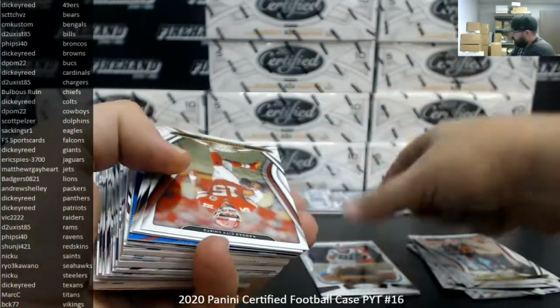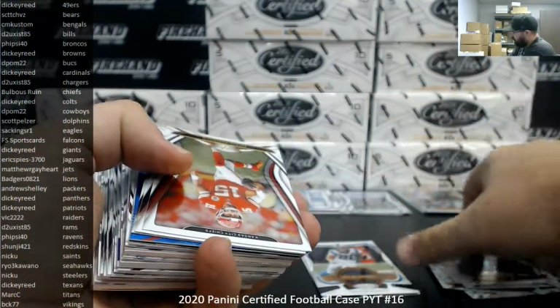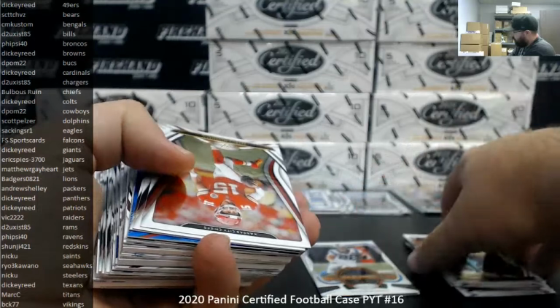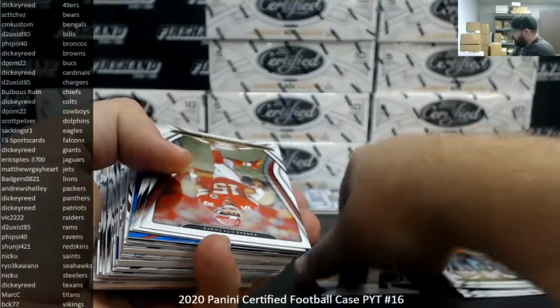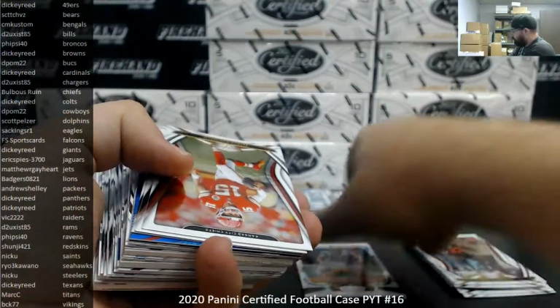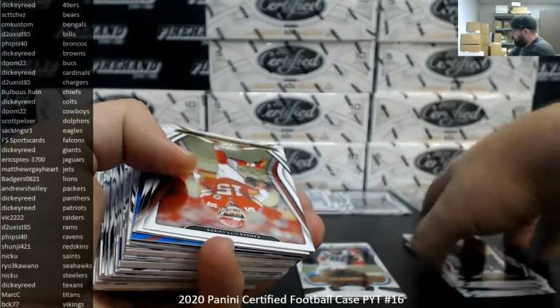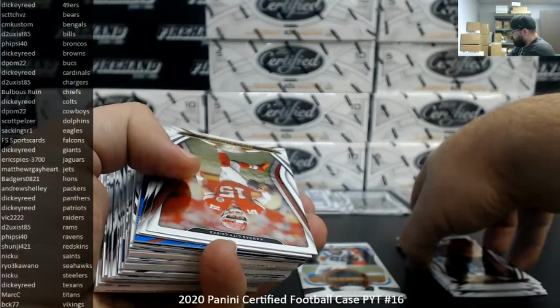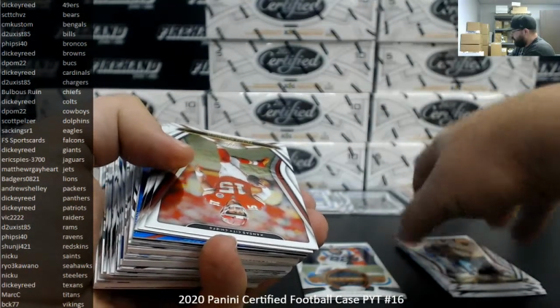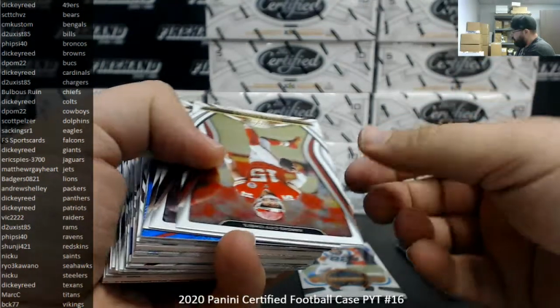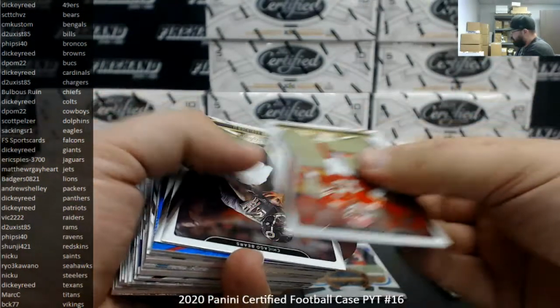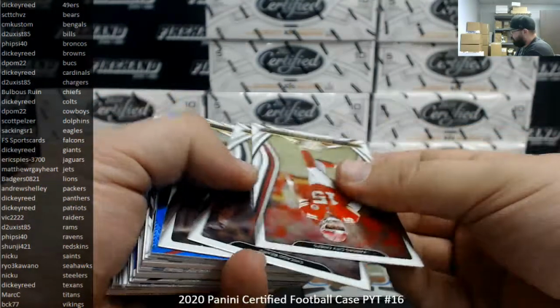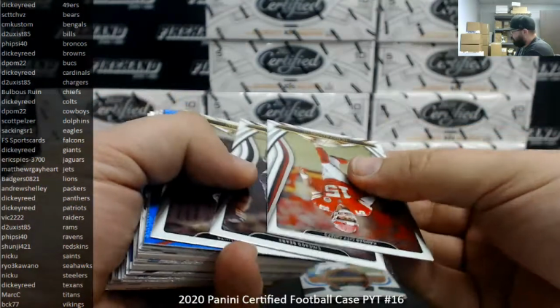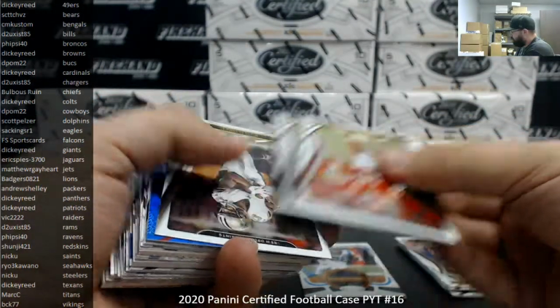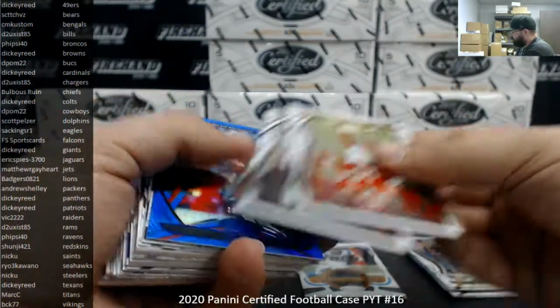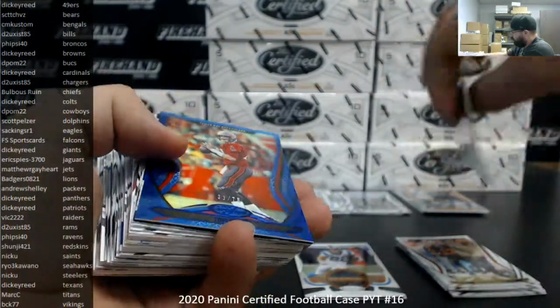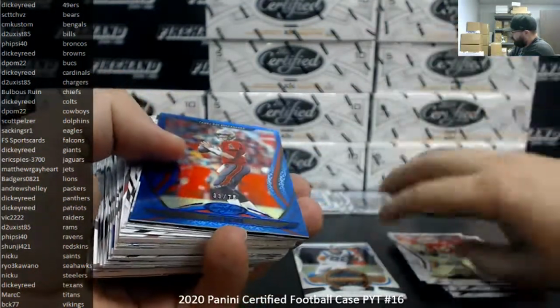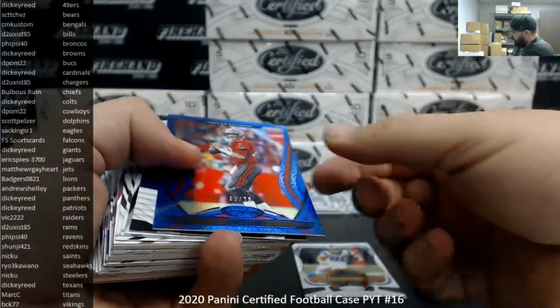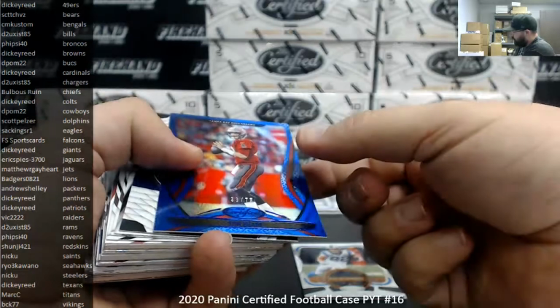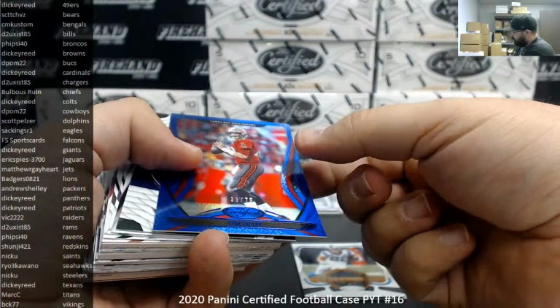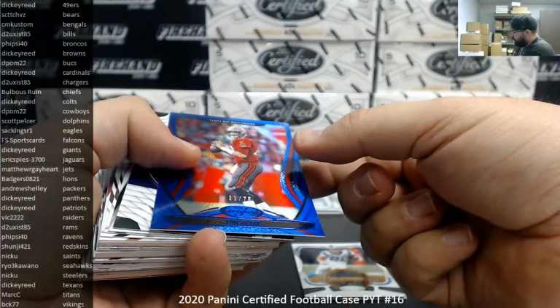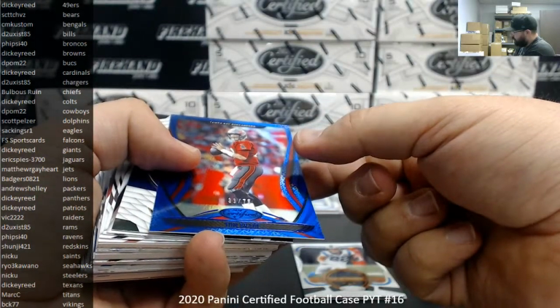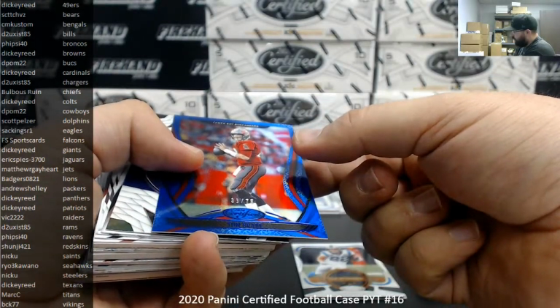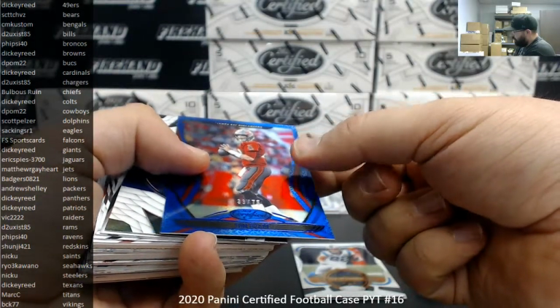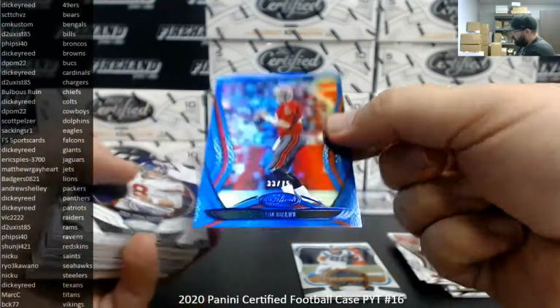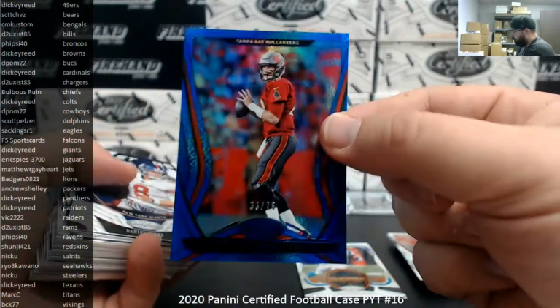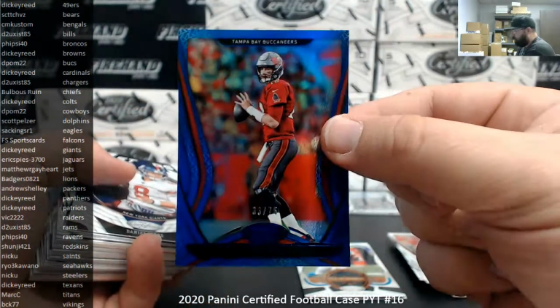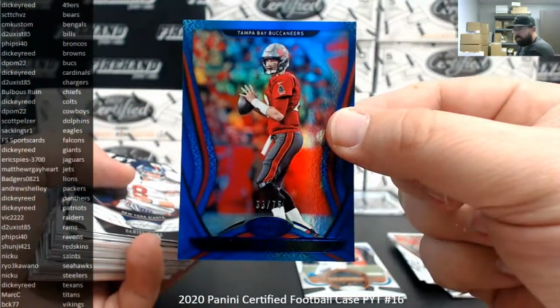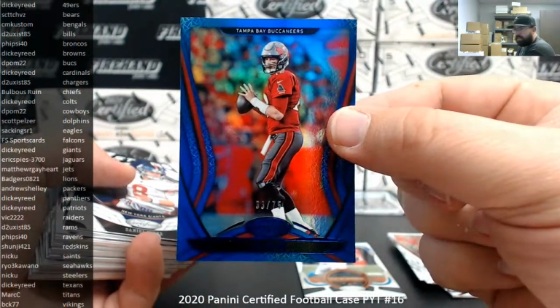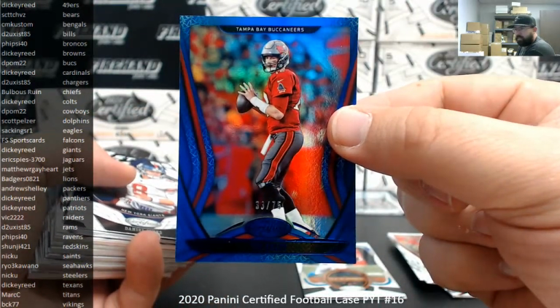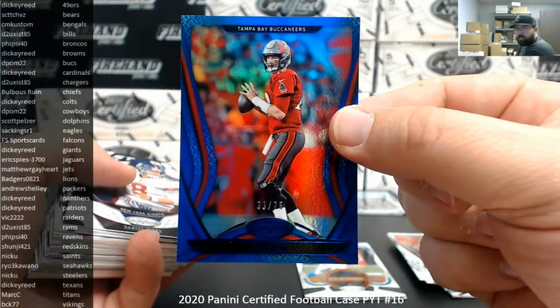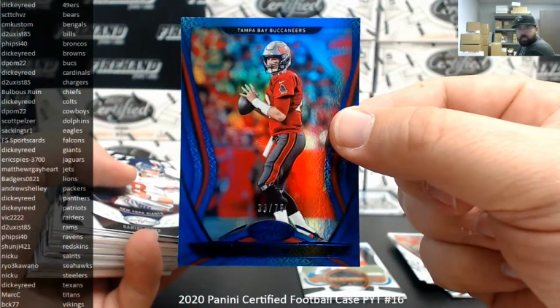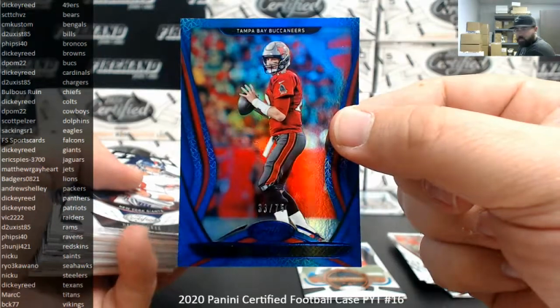They say player worn, and they're absolutely correct — just not guaranteed to be worn by the player depicted on the card. There's a Blue Tom Brady at 75, number 33 to 75. The Bucs going to D-Palm 22.